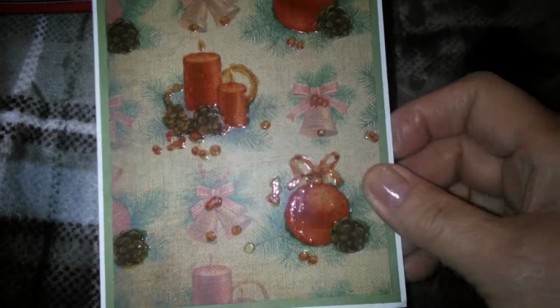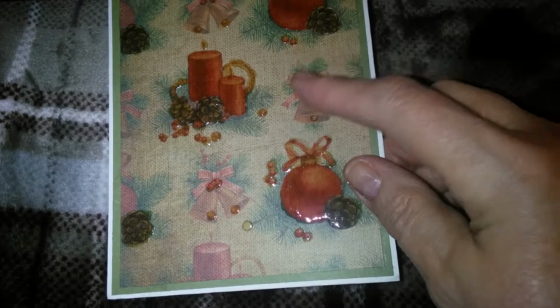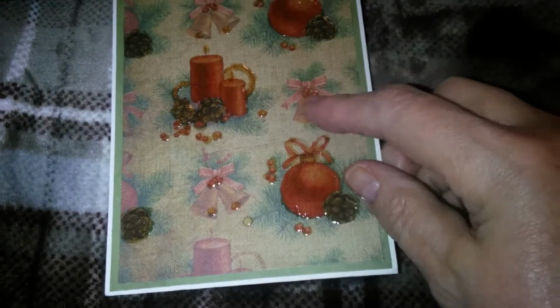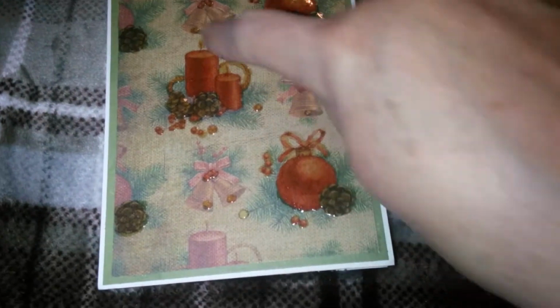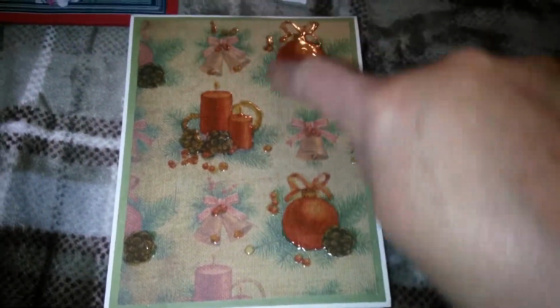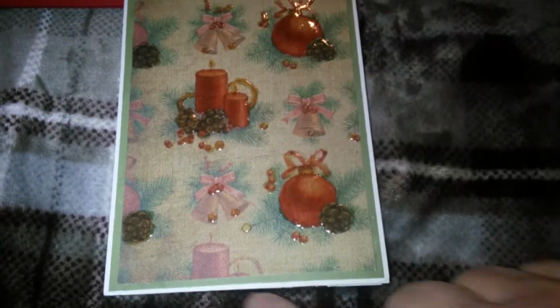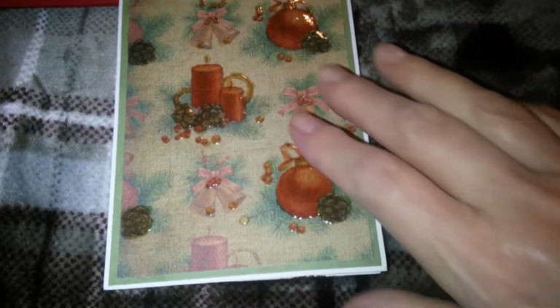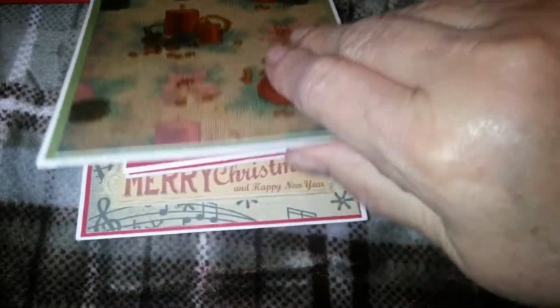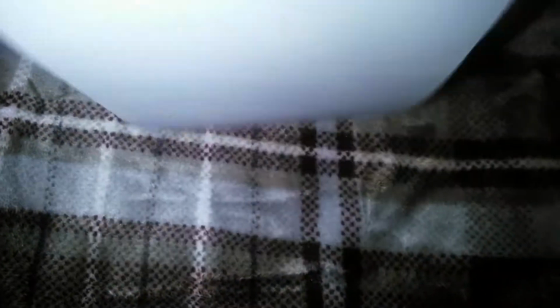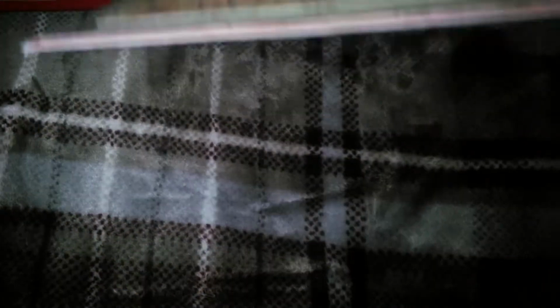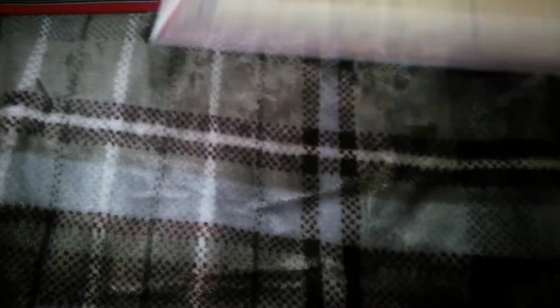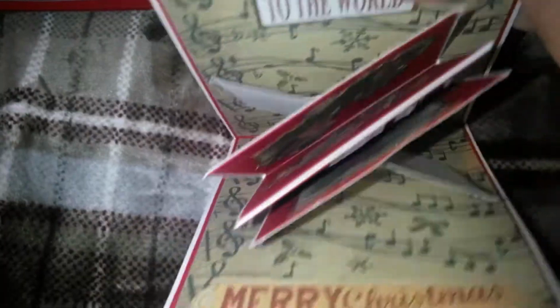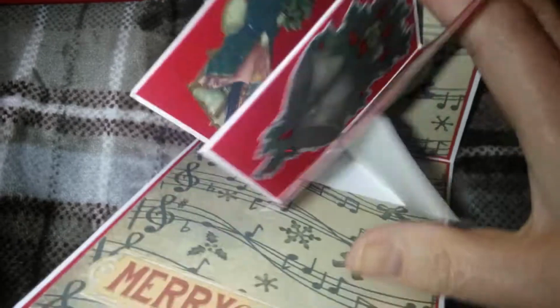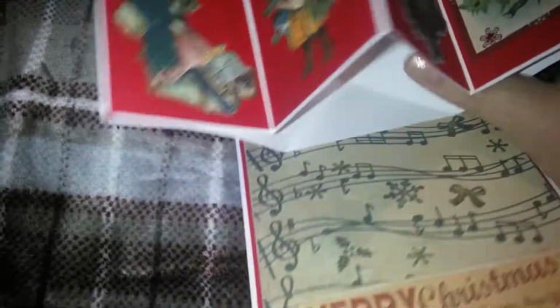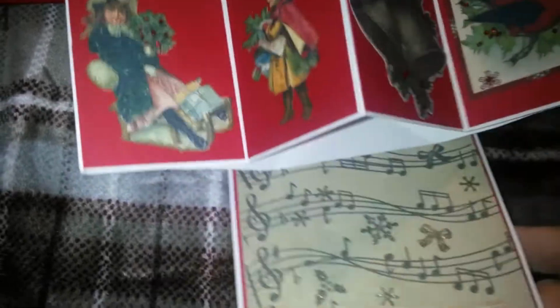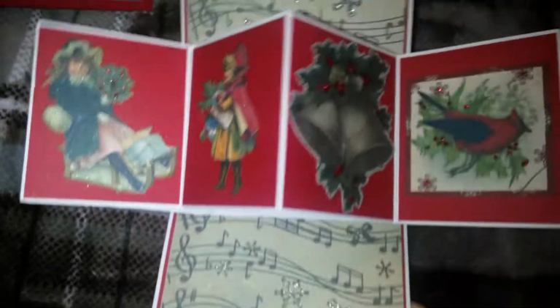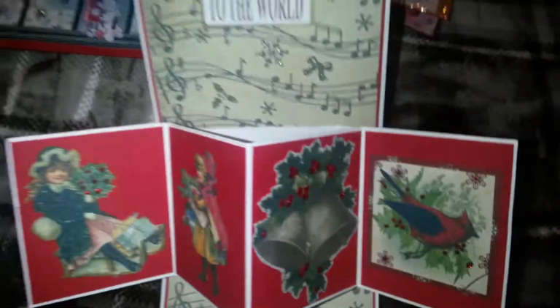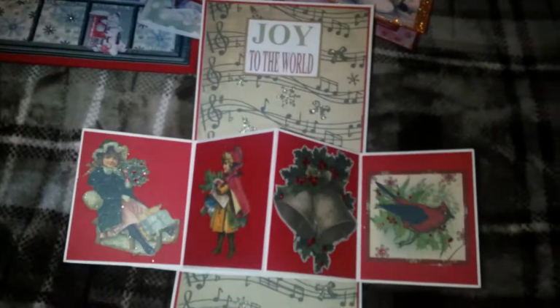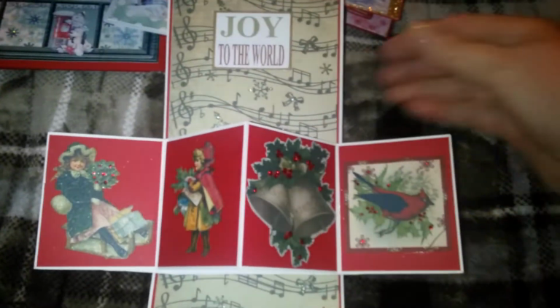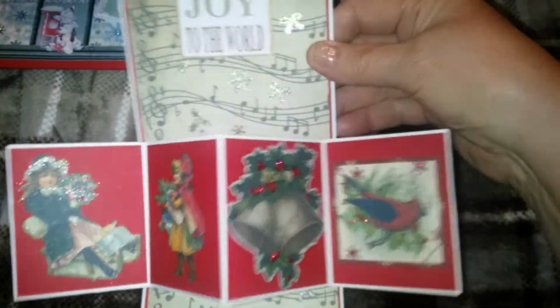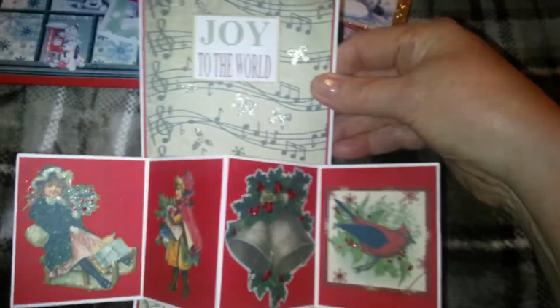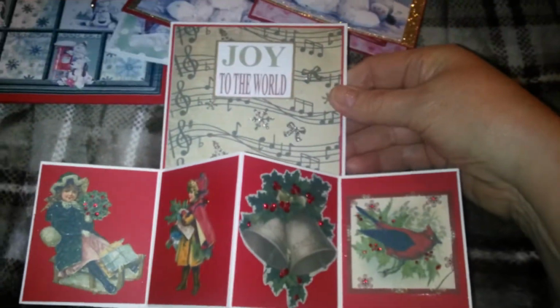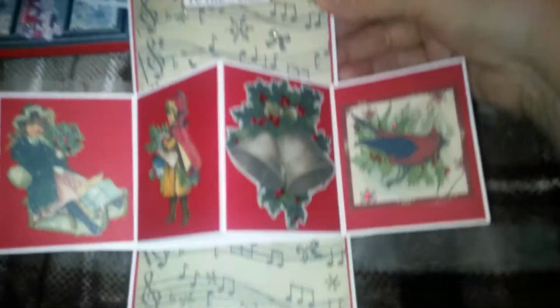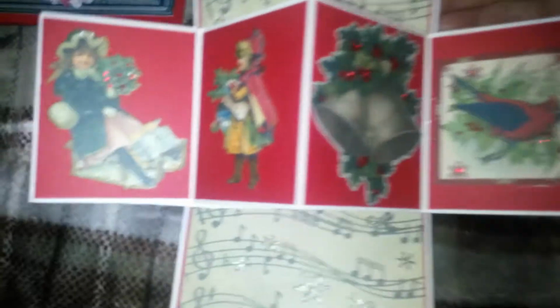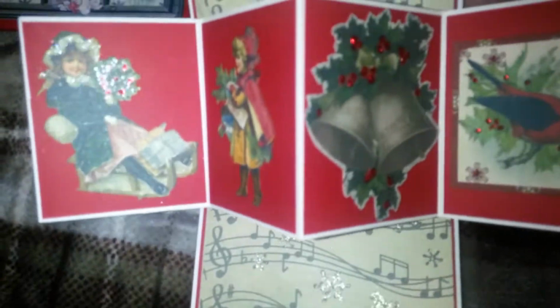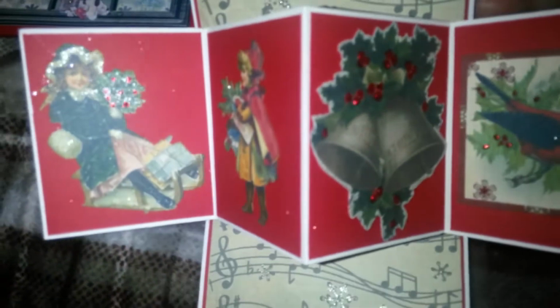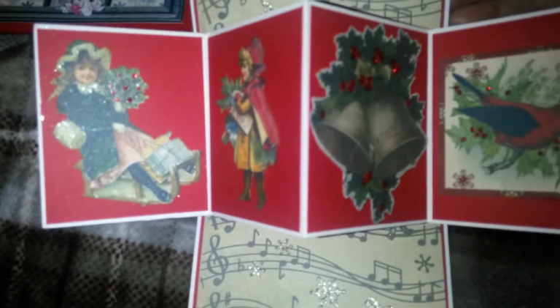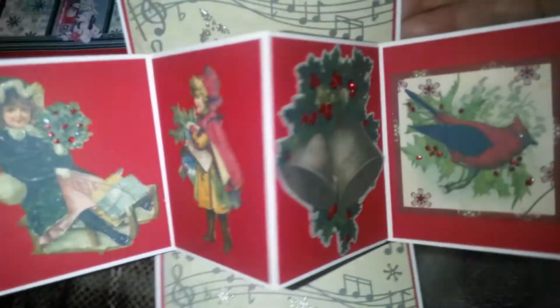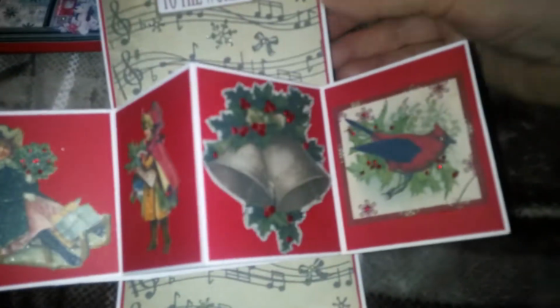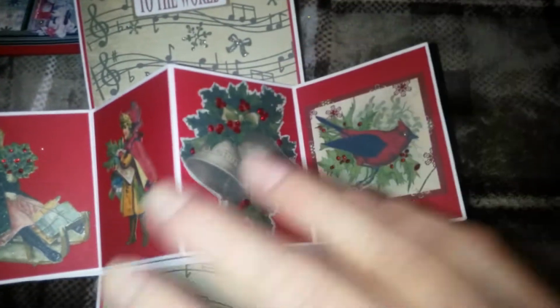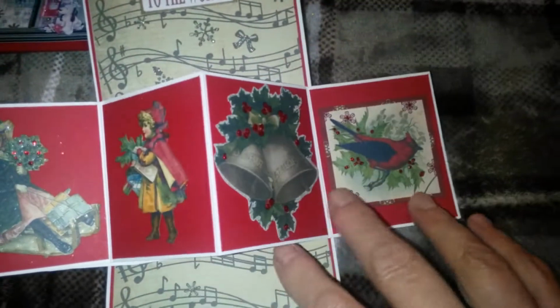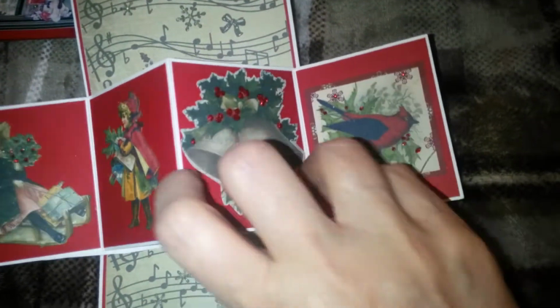And different places on the front. This one will also pop up. And it says Joy to the World. And different little scenes.